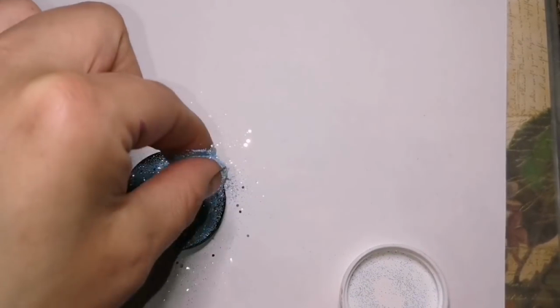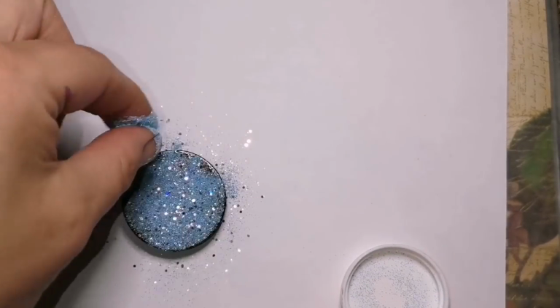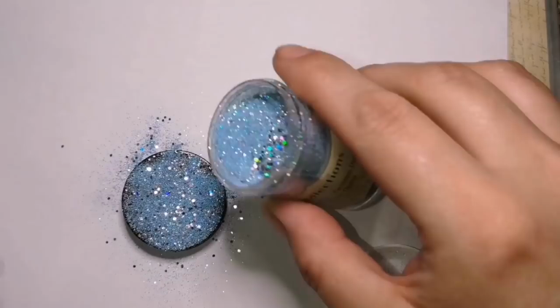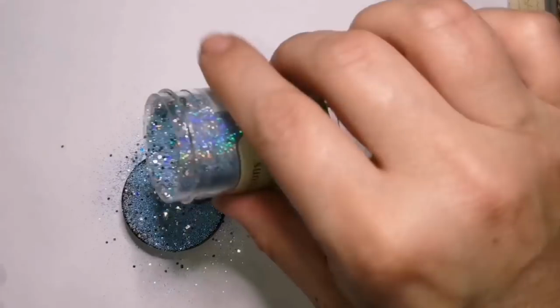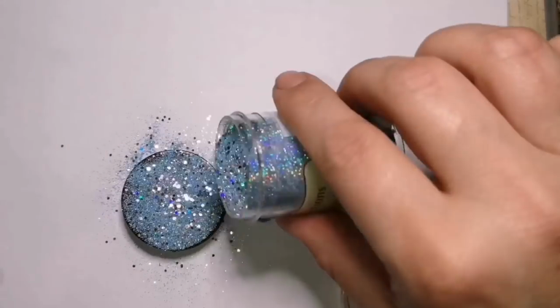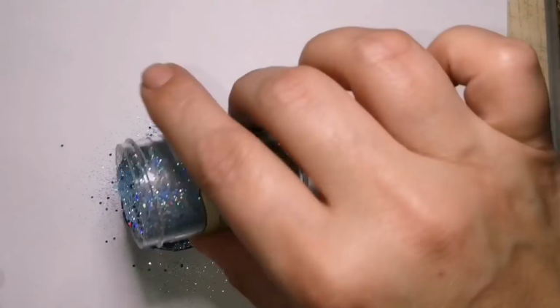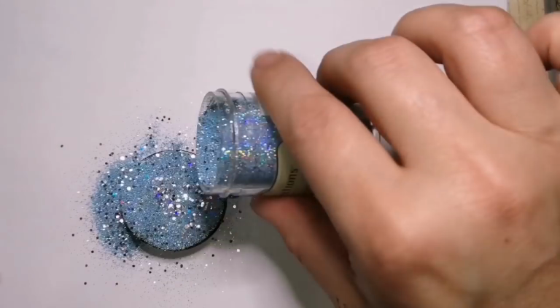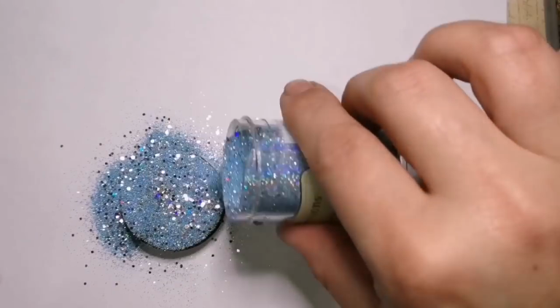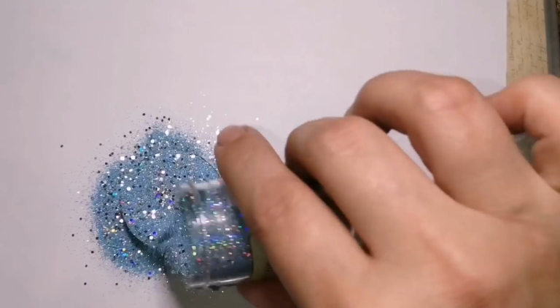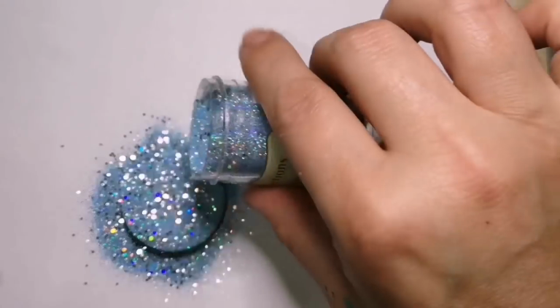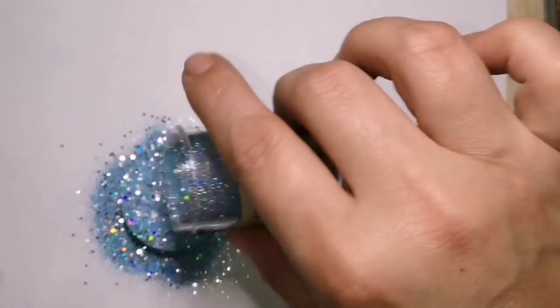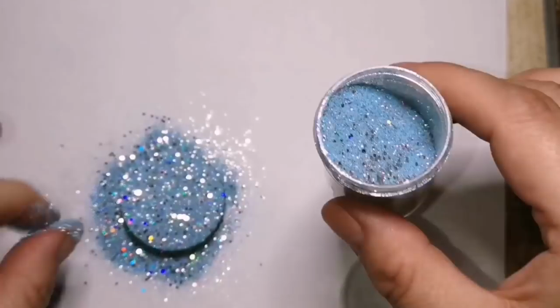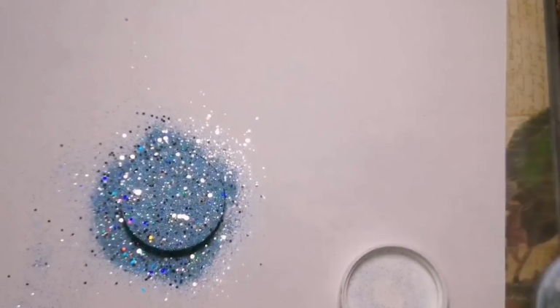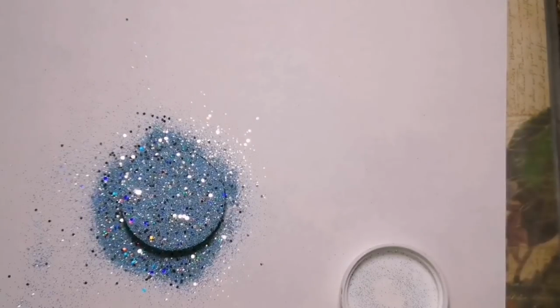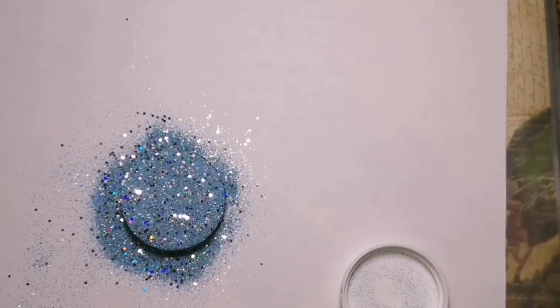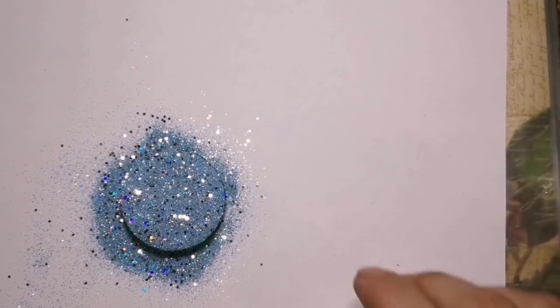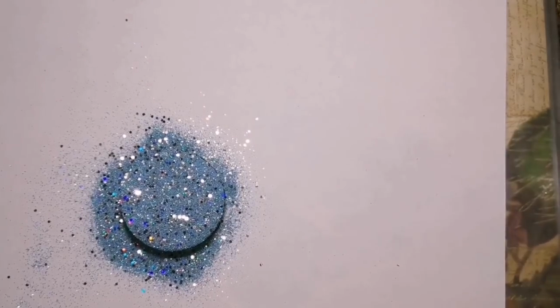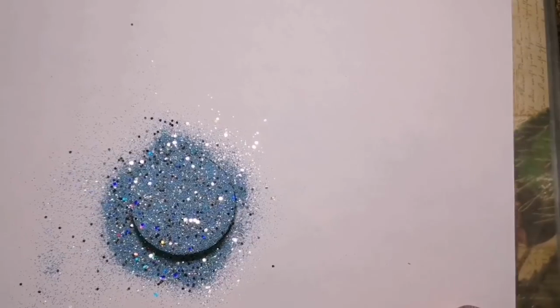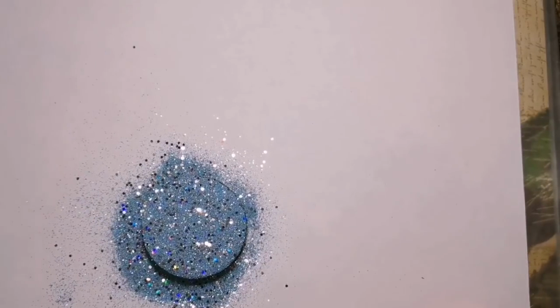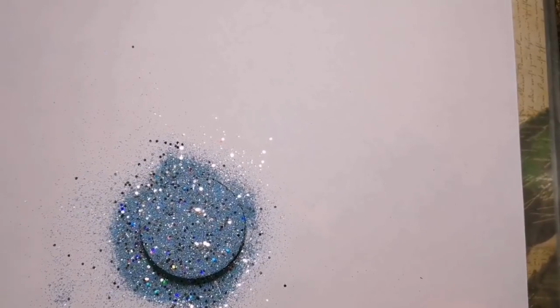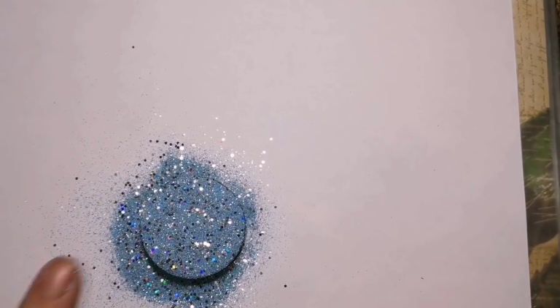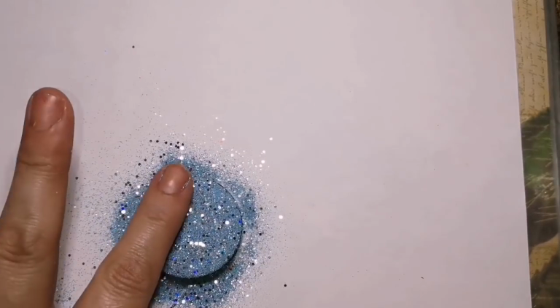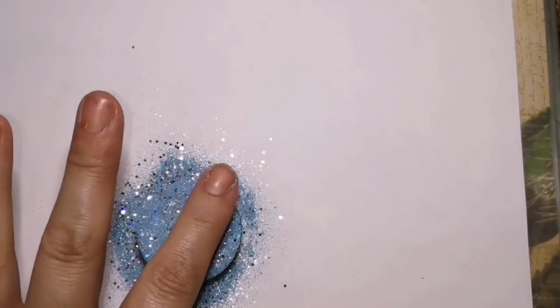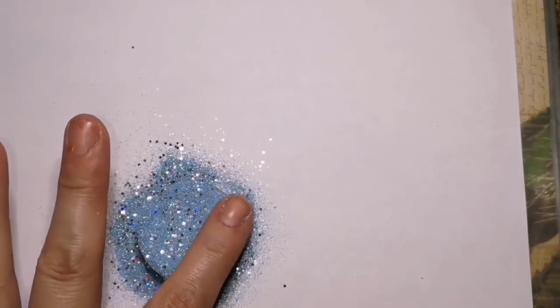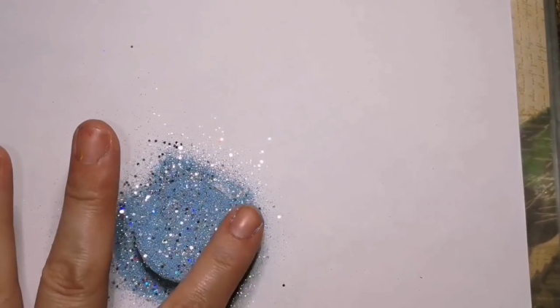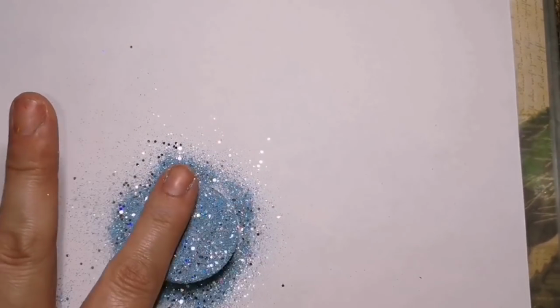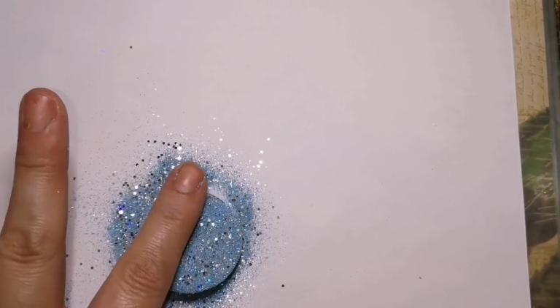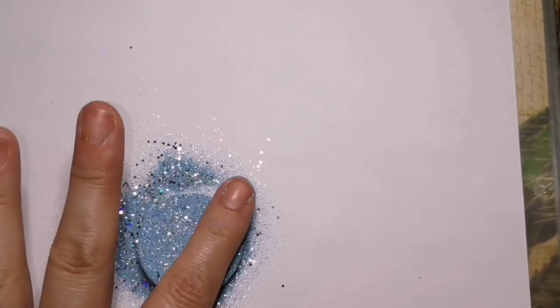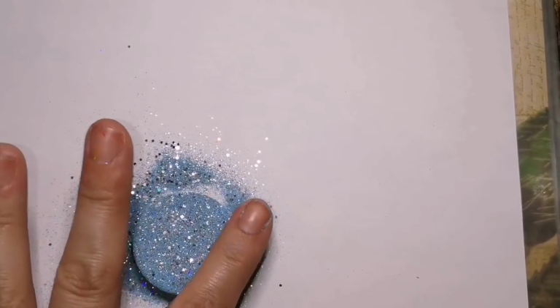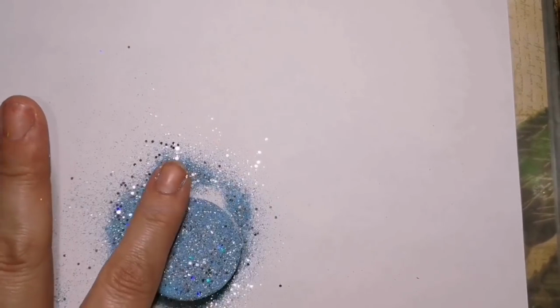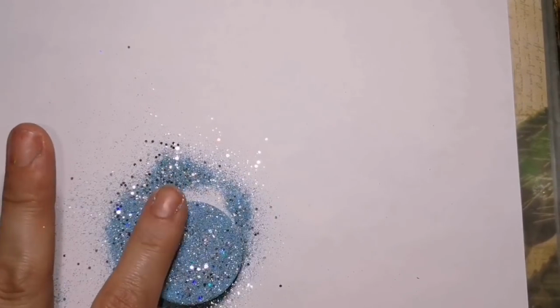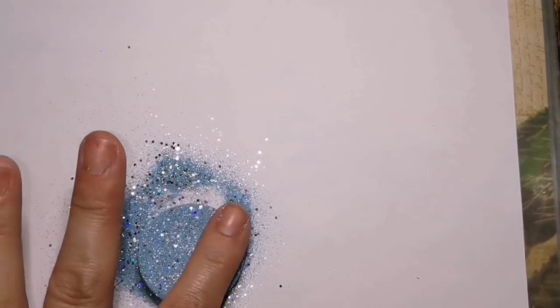It's one of my favorites. I call this my glitter bomb foam grip. So what I do is a glitter bomb background, and then I resin it. It's a two-part thing.